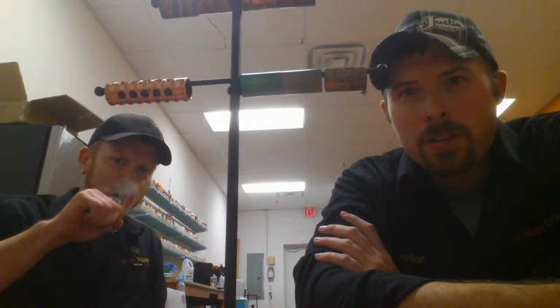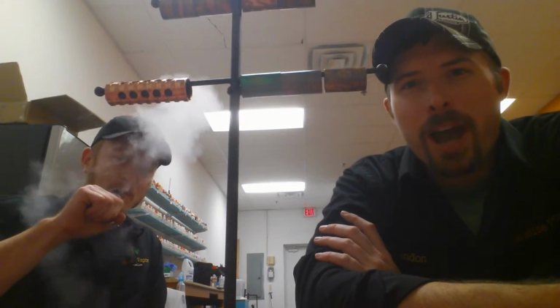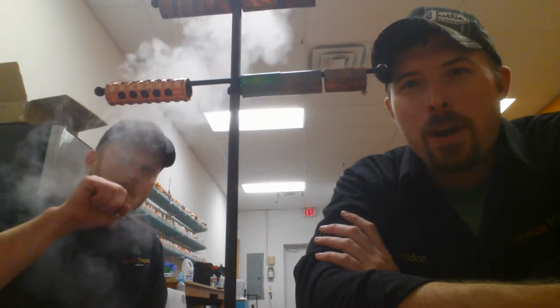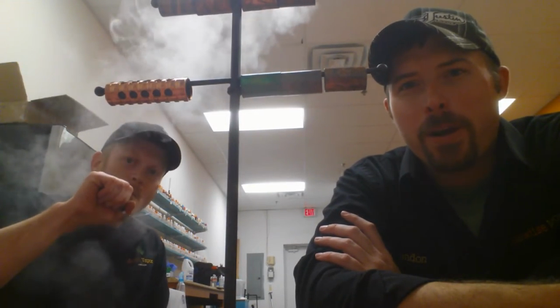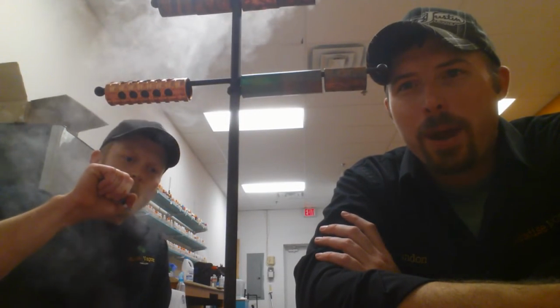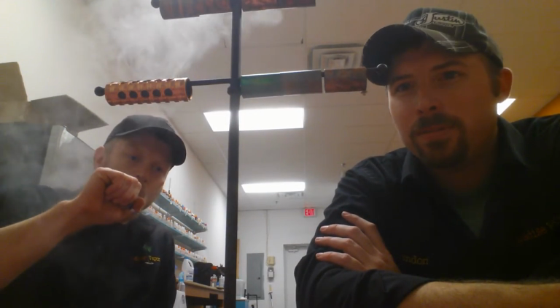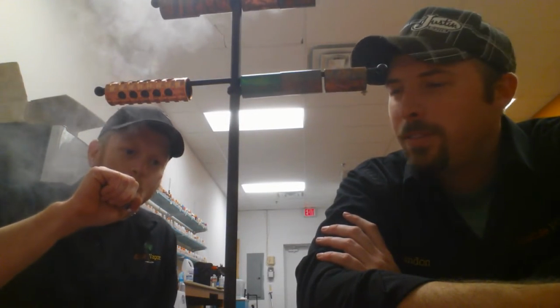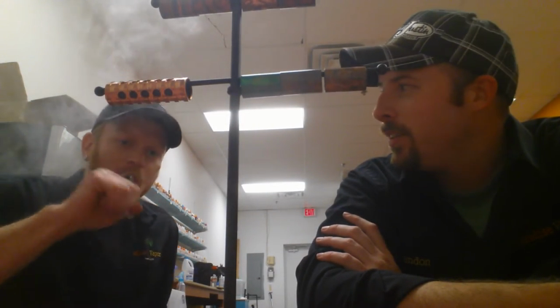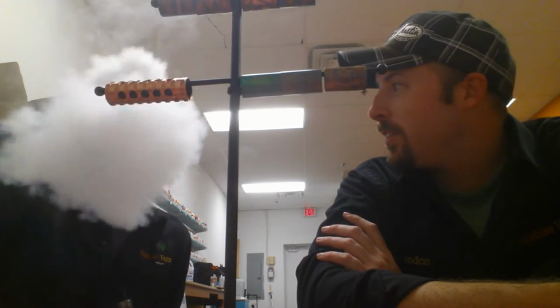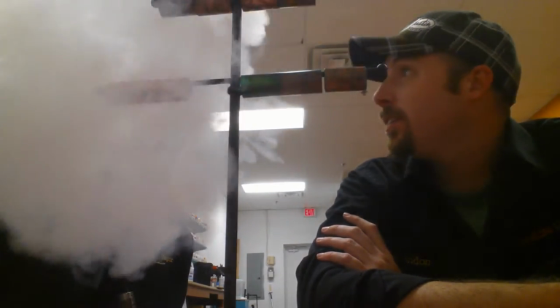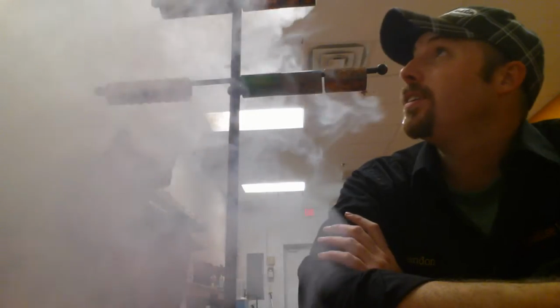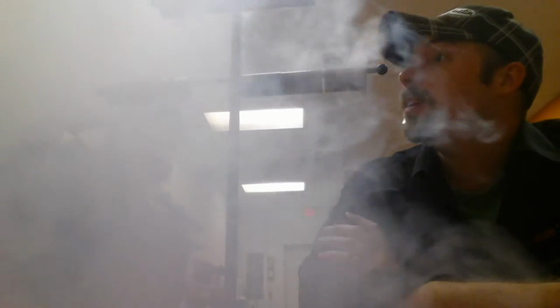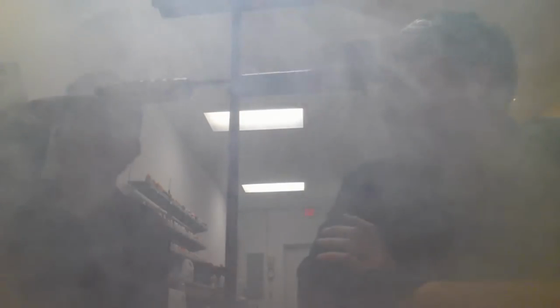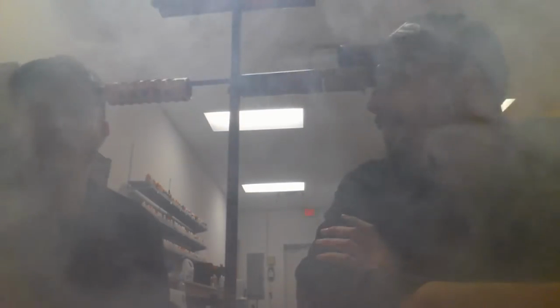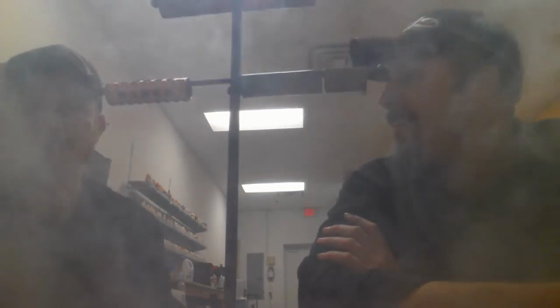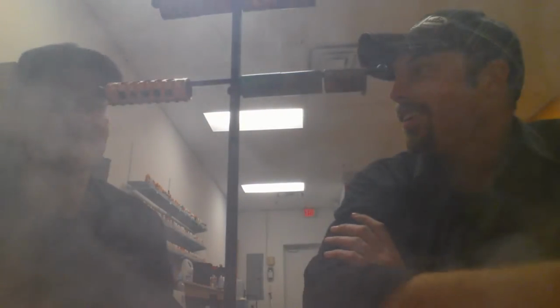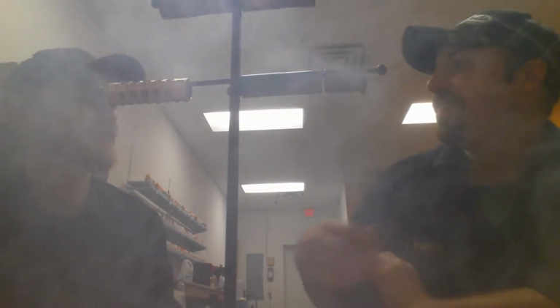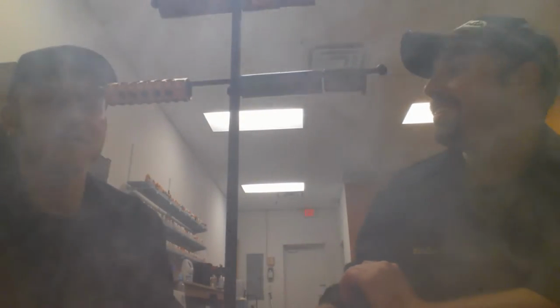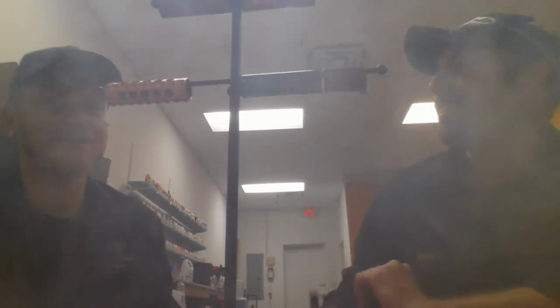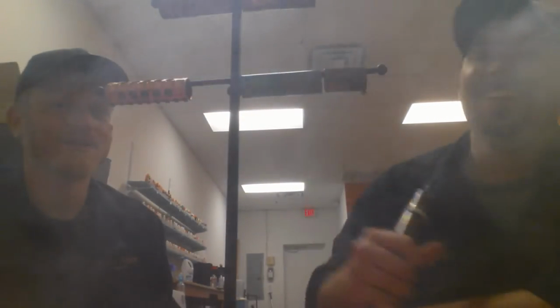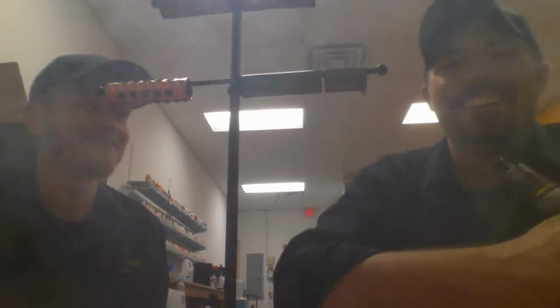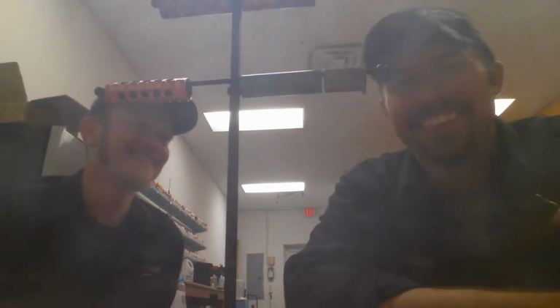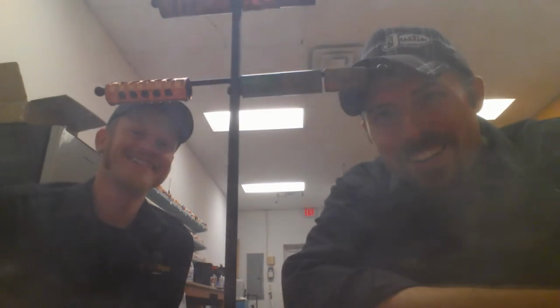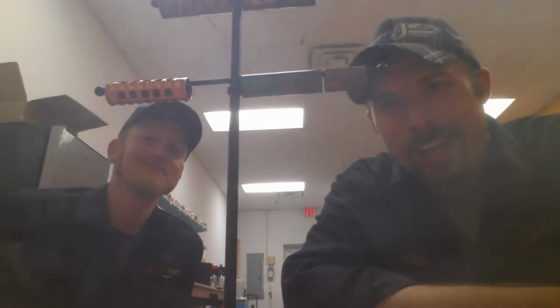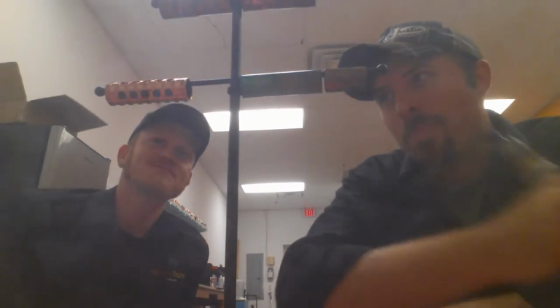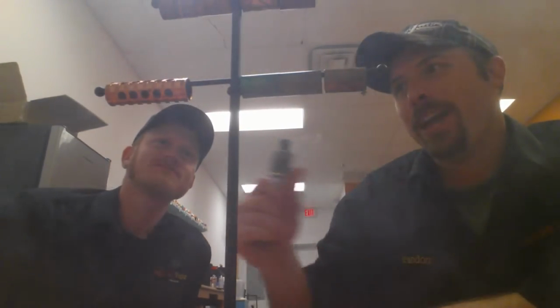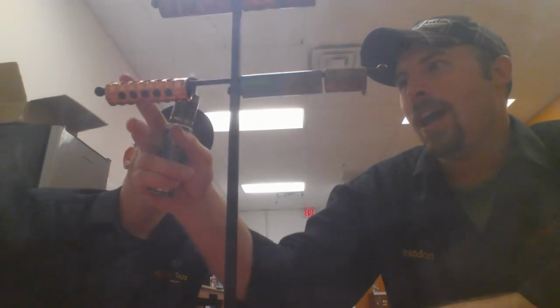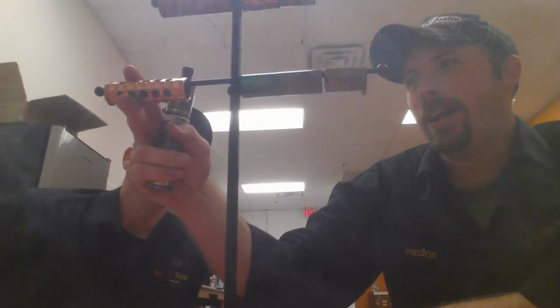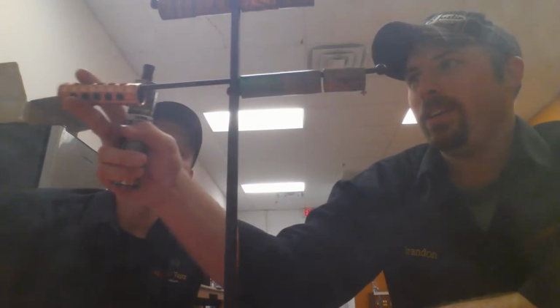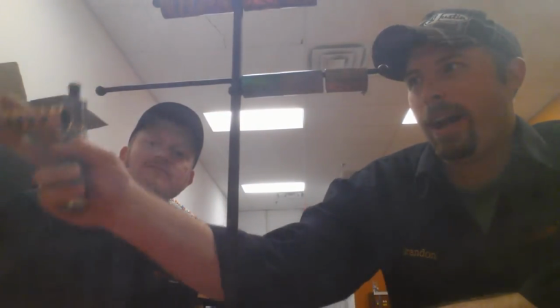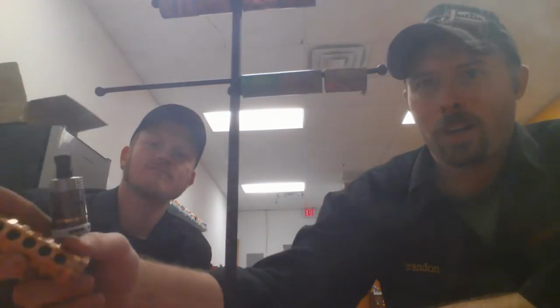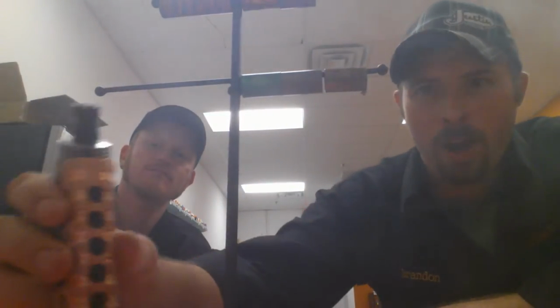What's up guys? I'm Brandon from Paradise Vapor and I'm Chris. We're going to do a patina for you today. What we've got coming up today is we have an AR Copper Mod.